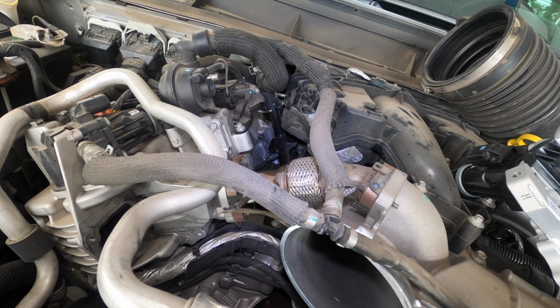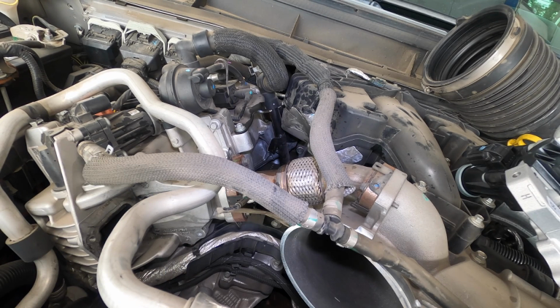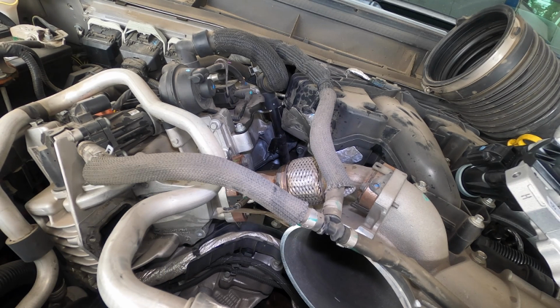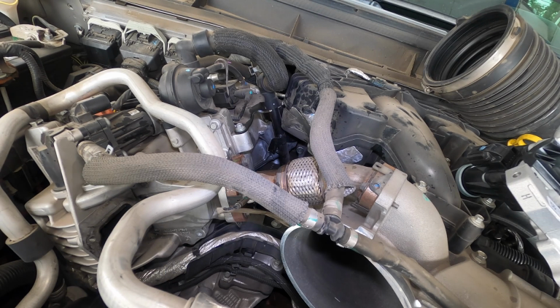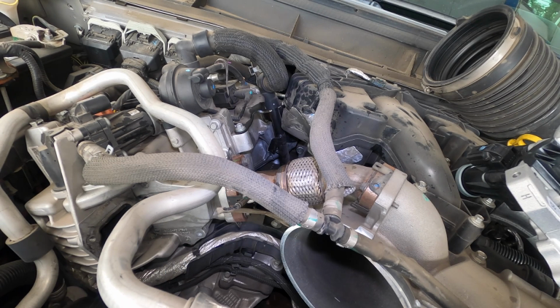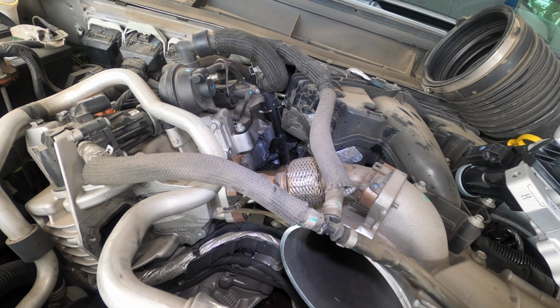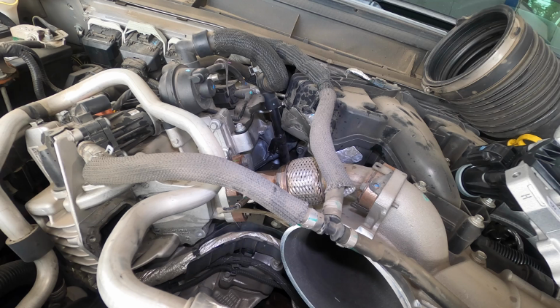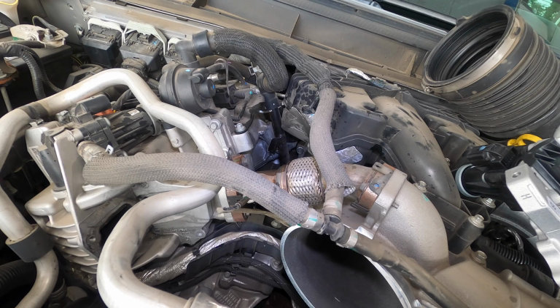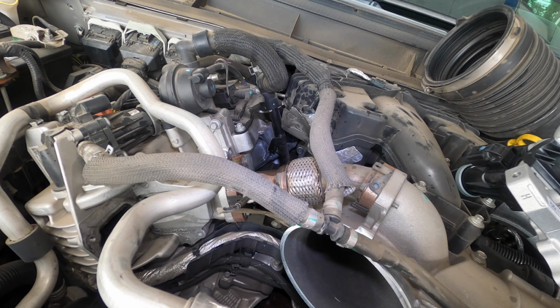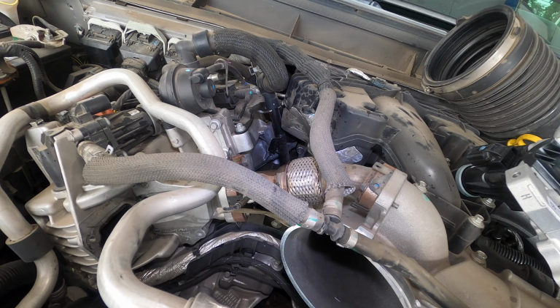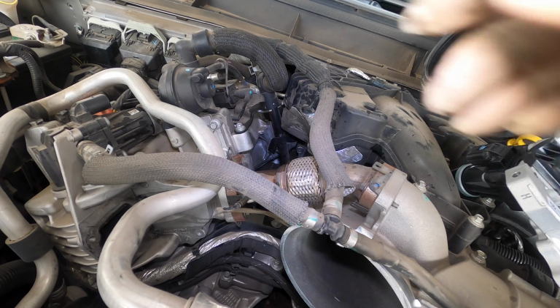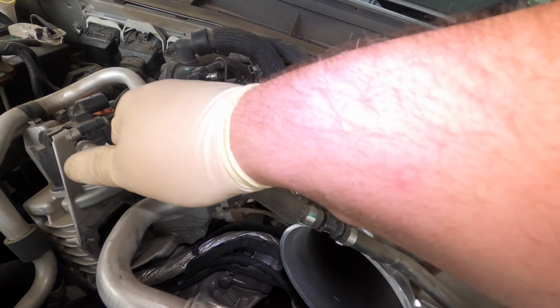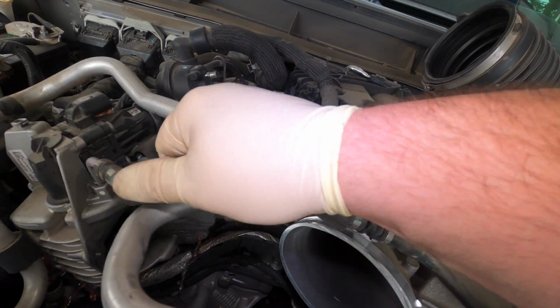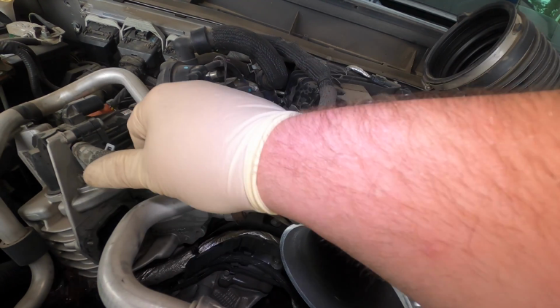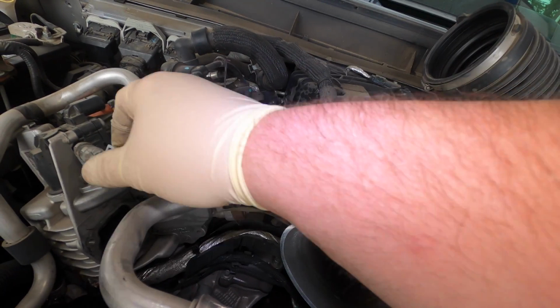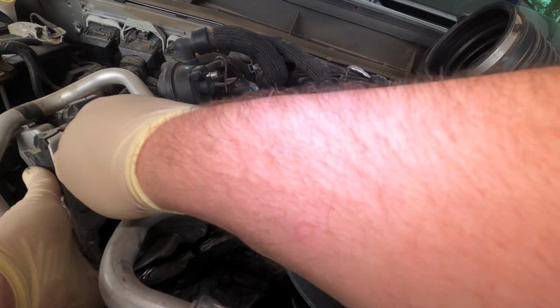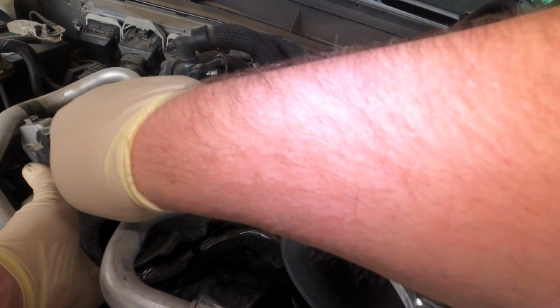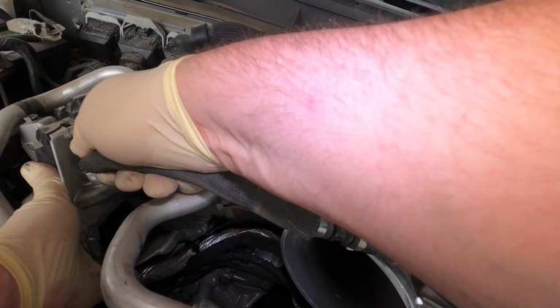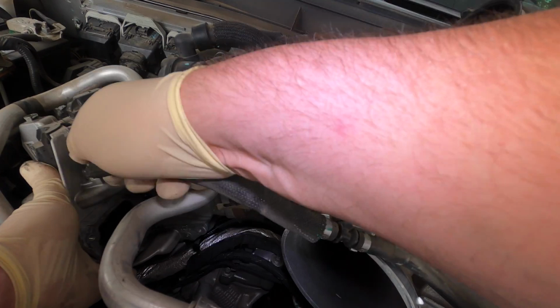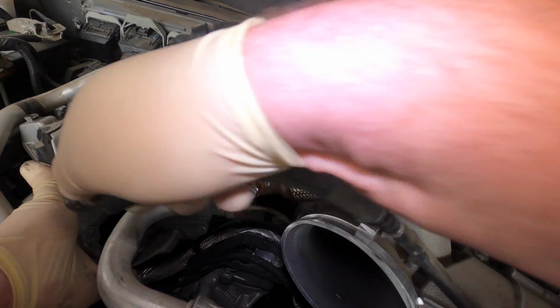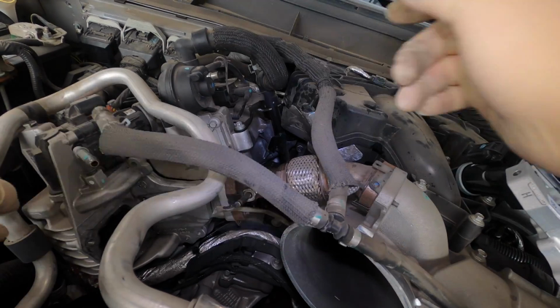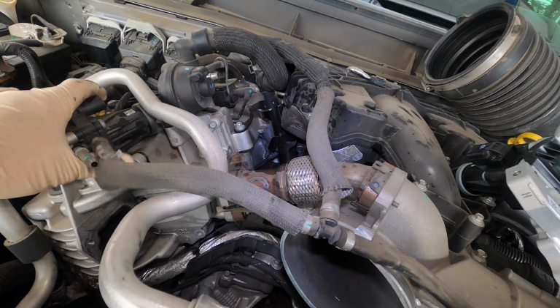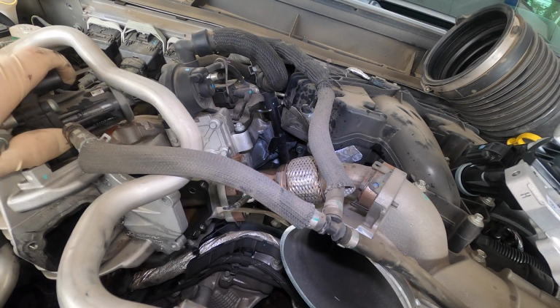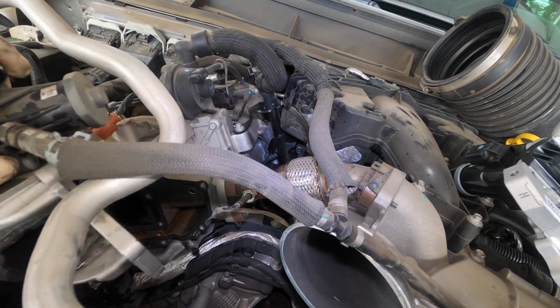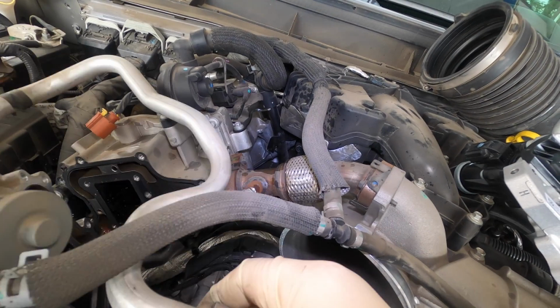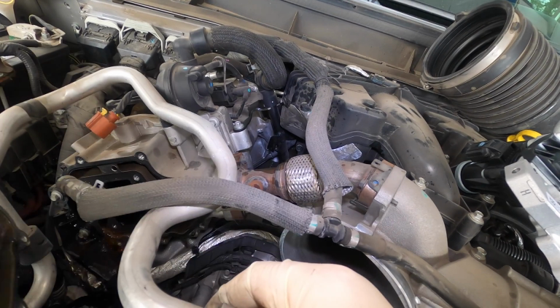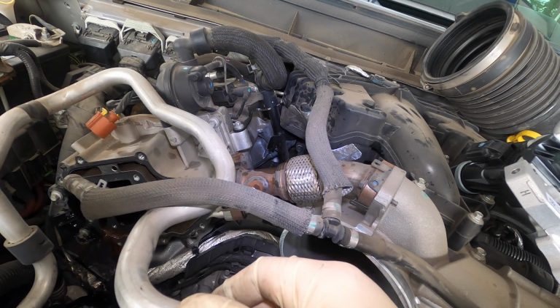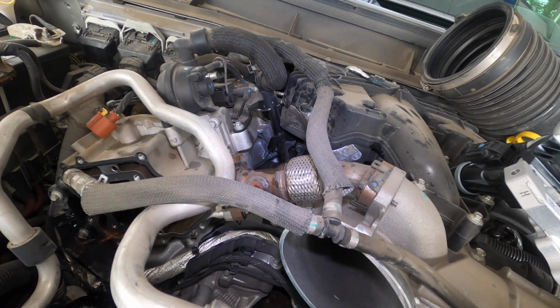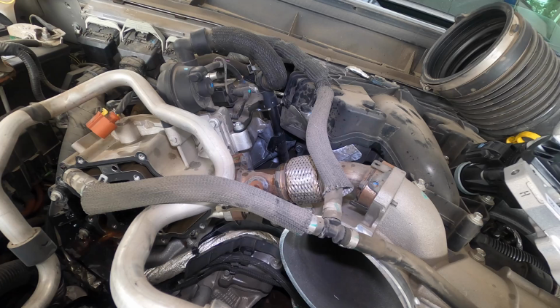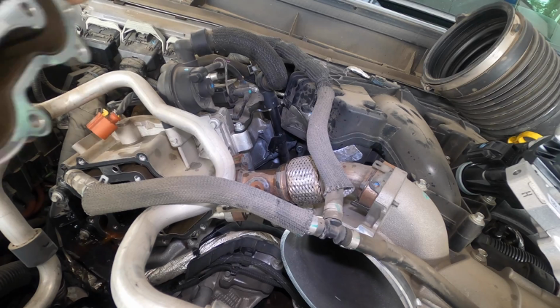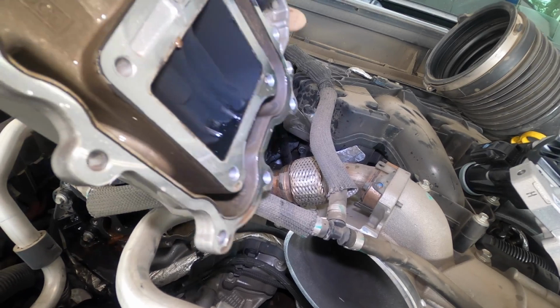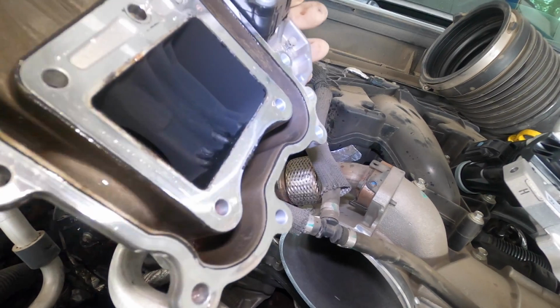There's one right there — I knew it. I even looked over it three times; I think I'm going blind. We drained the coolant but it didn't drain it all out — it's a nice treat. There's the inside of the old valve.